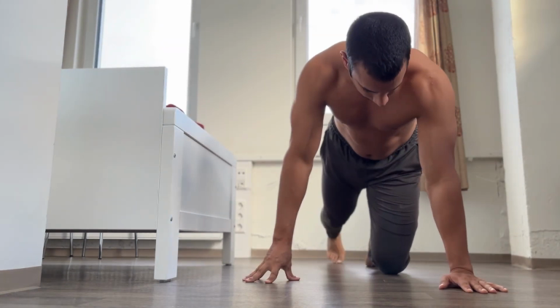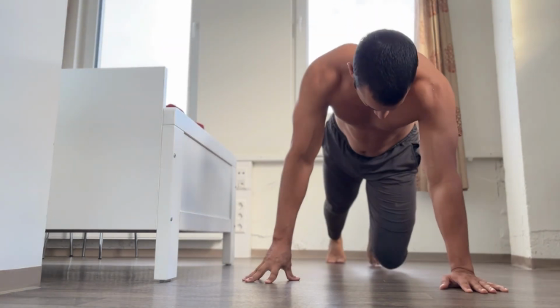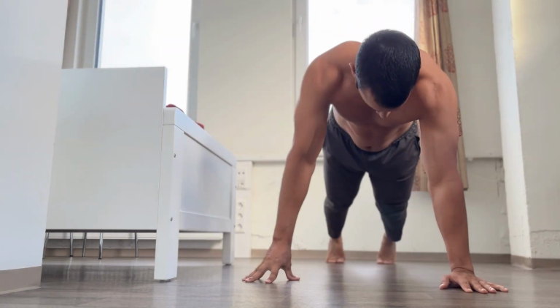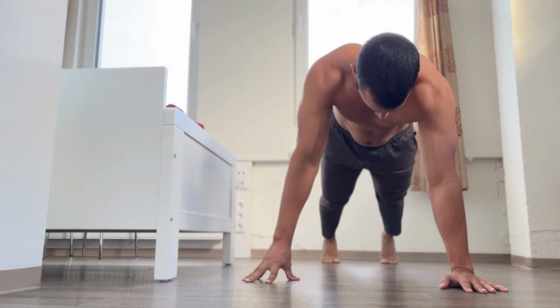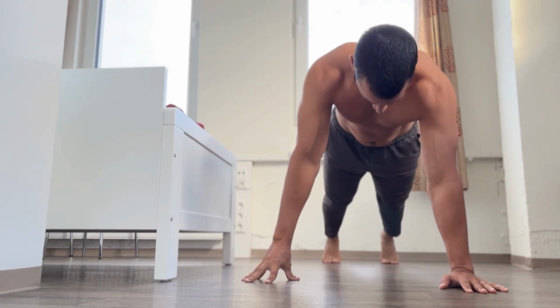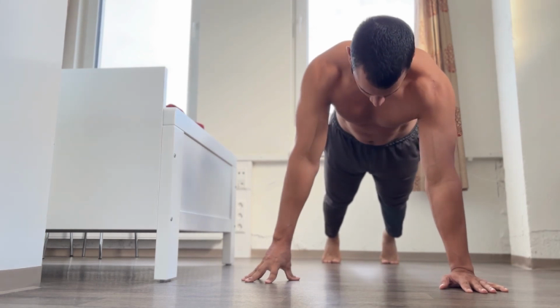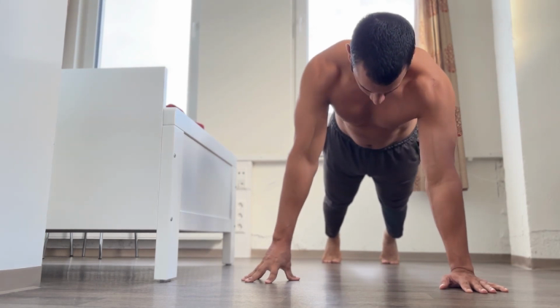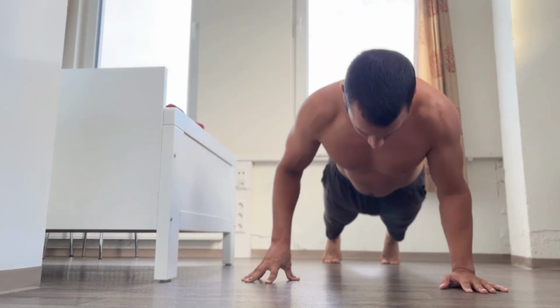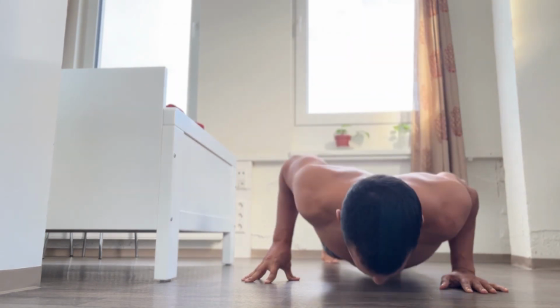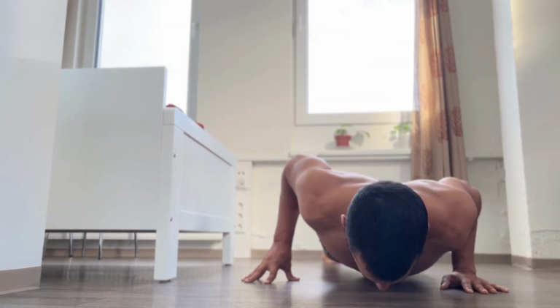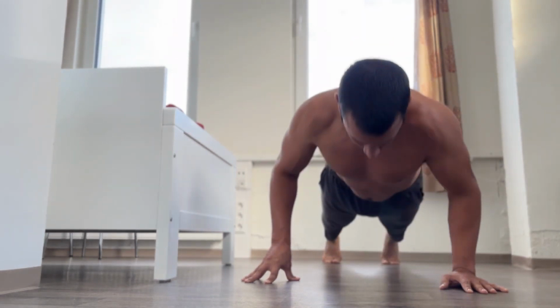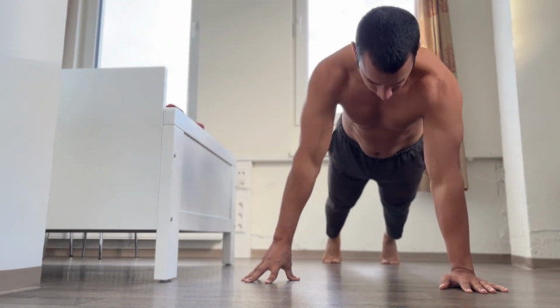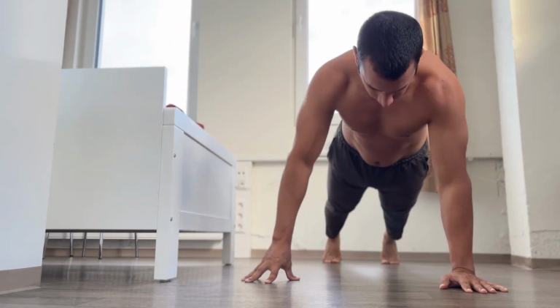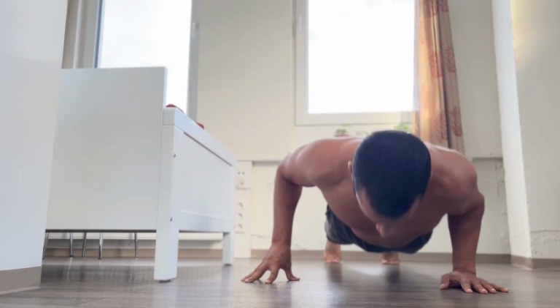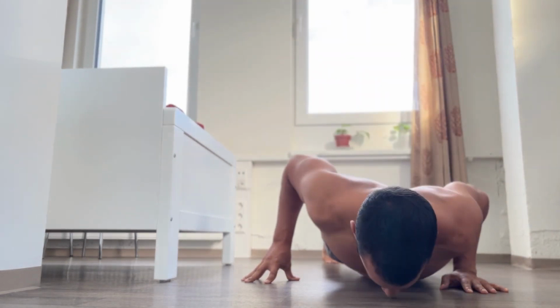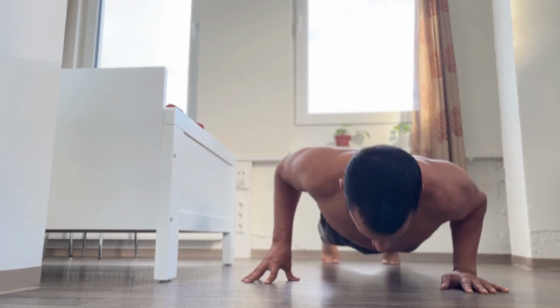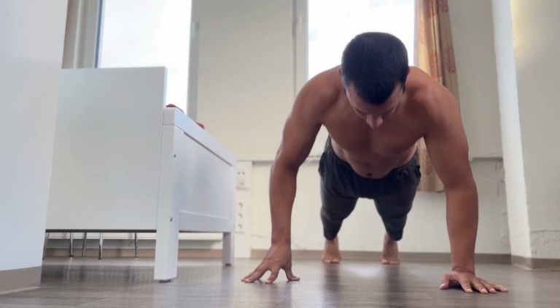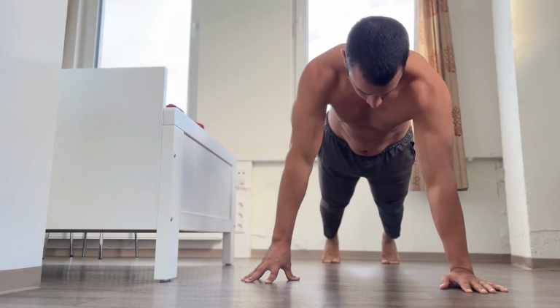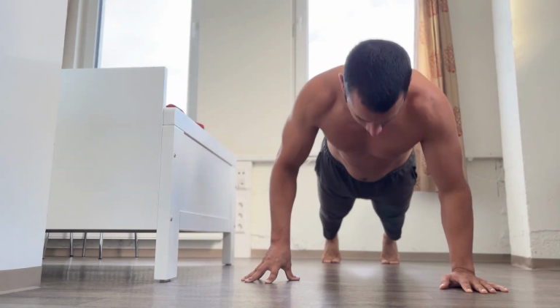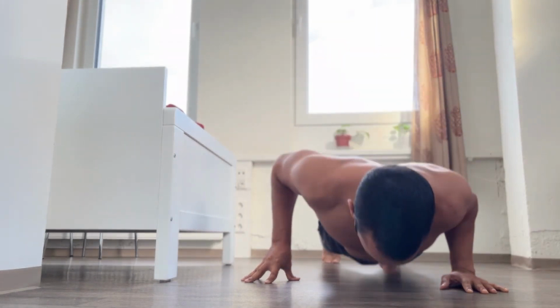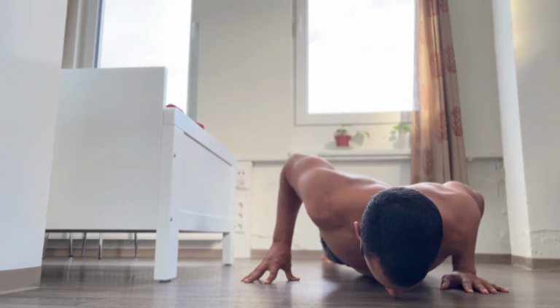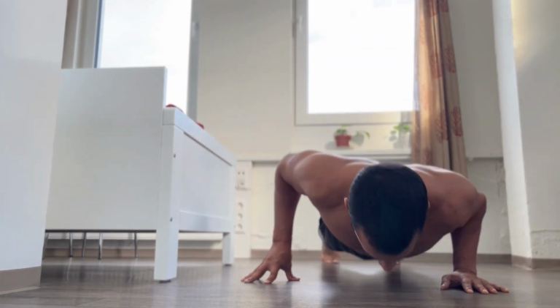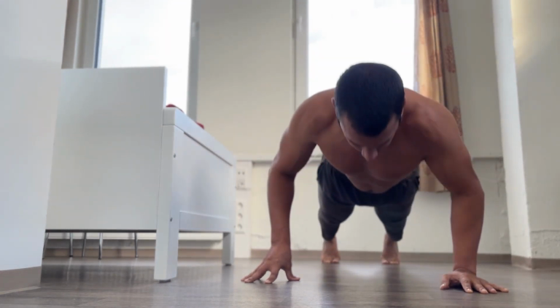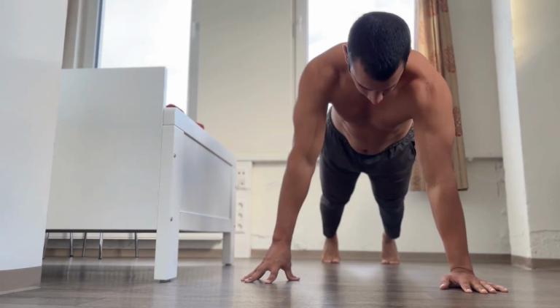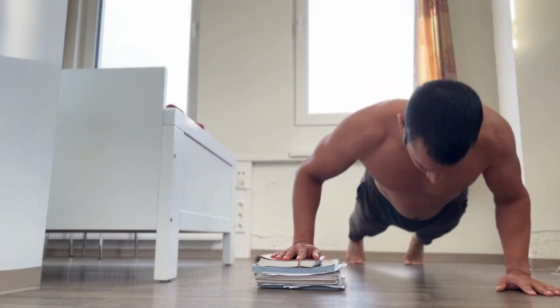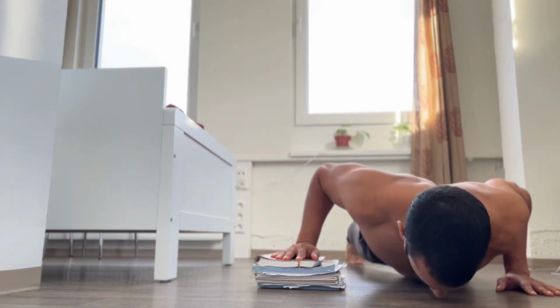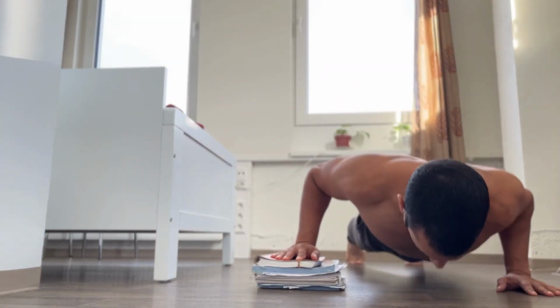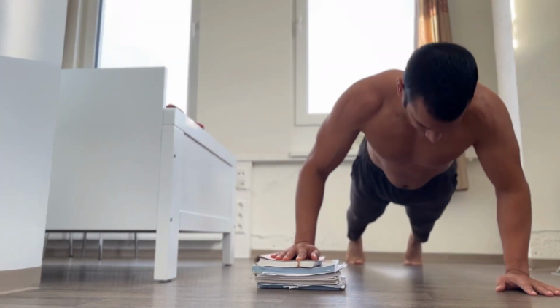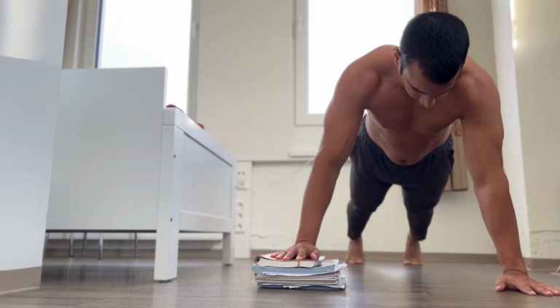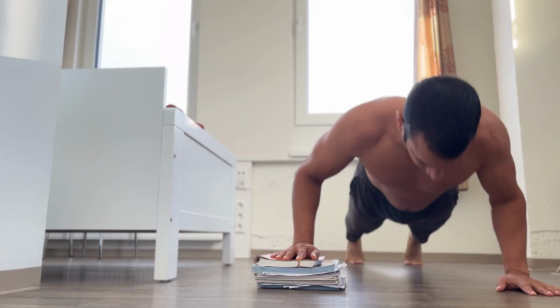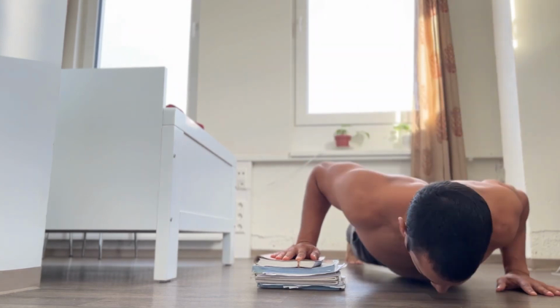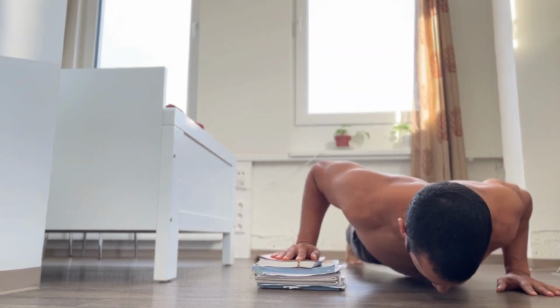Start off by performing three sets of 12 to 15 repetitions before elevating your supporting arm to make the exercise harder. Make sure to start your first set with your weaker arm before moving on to the stronger arm on the next set.